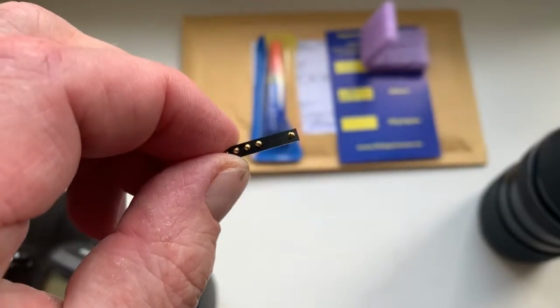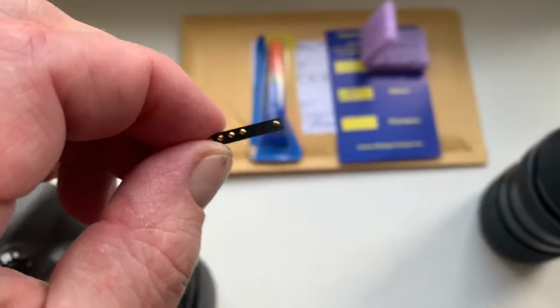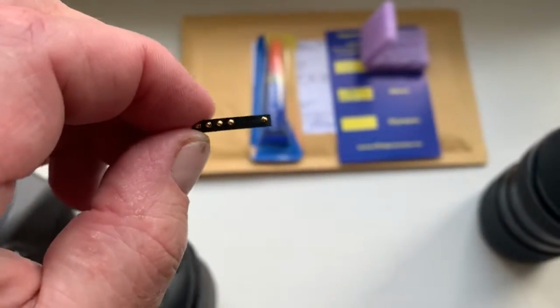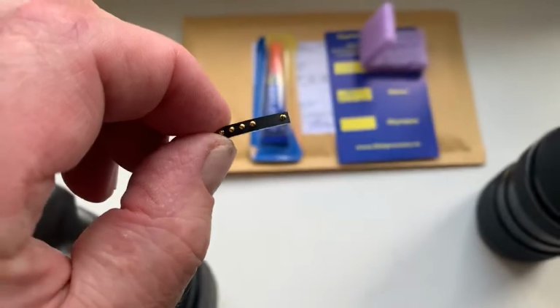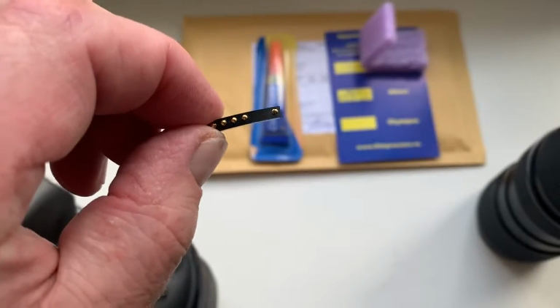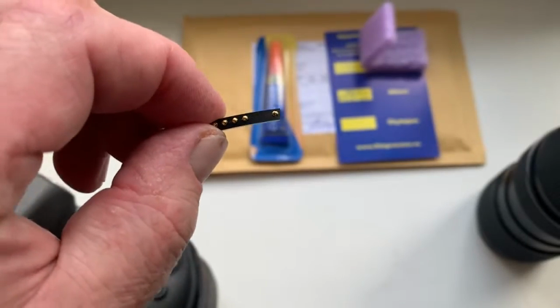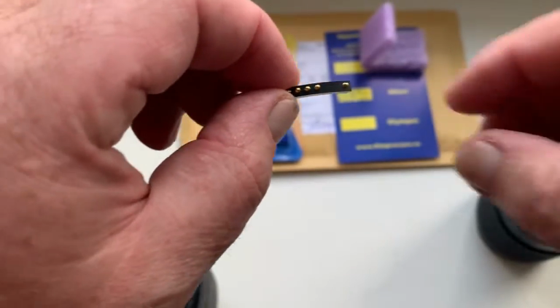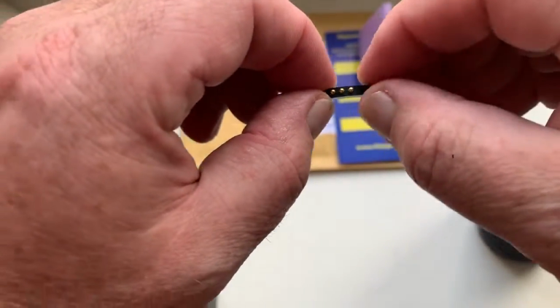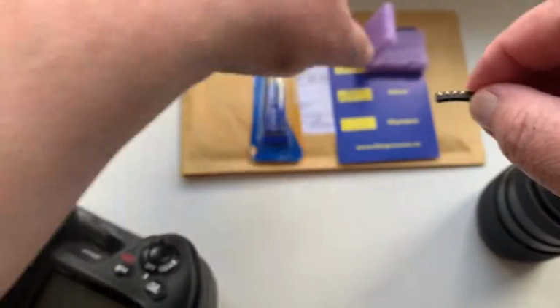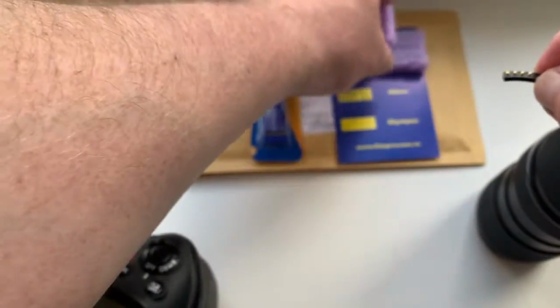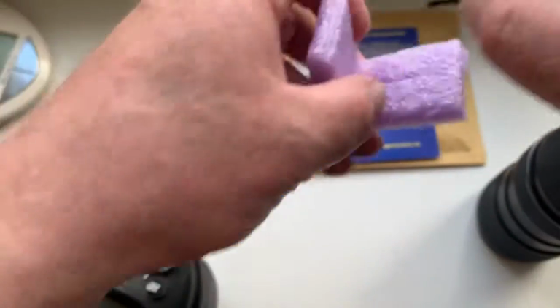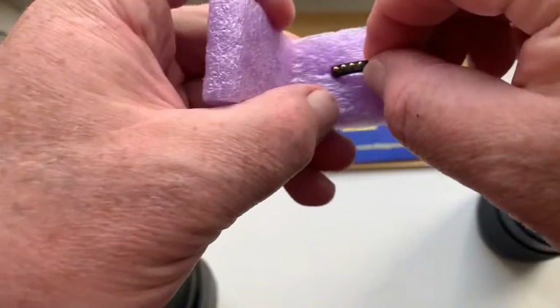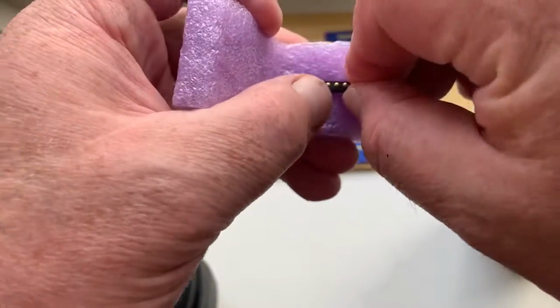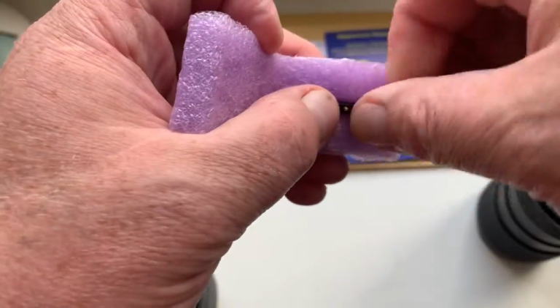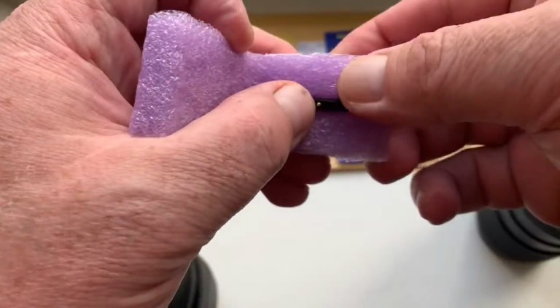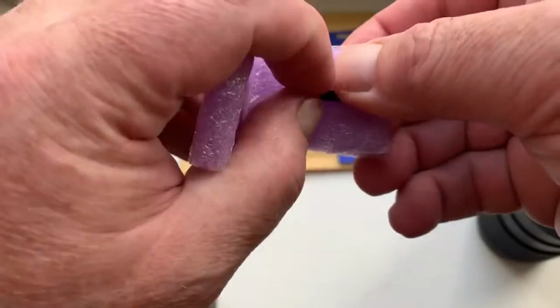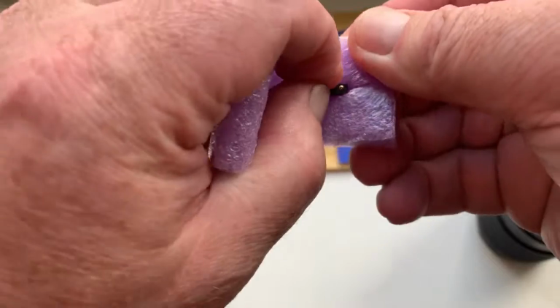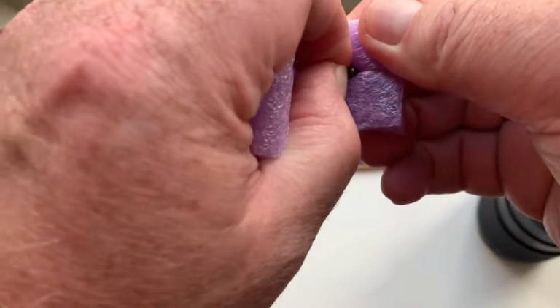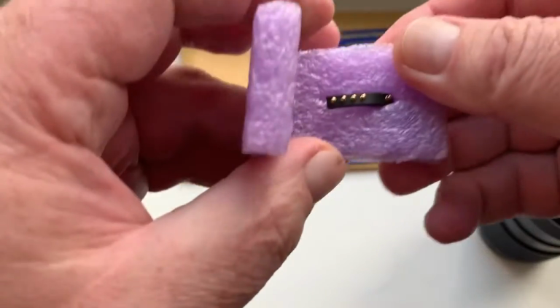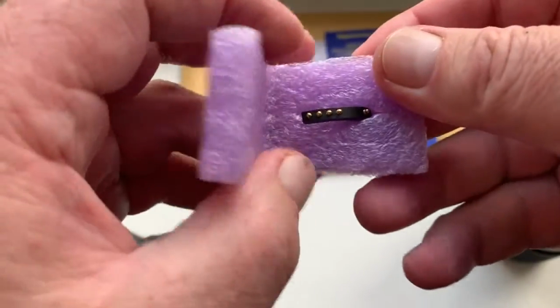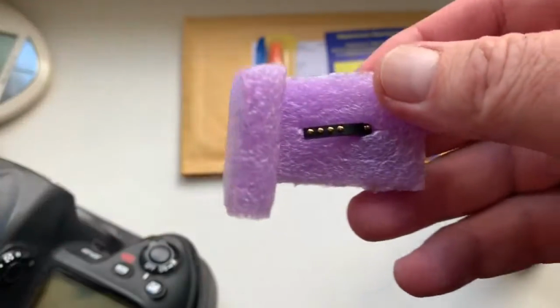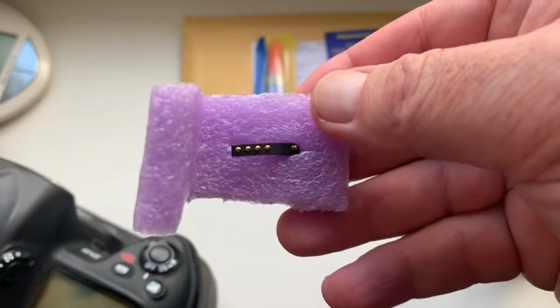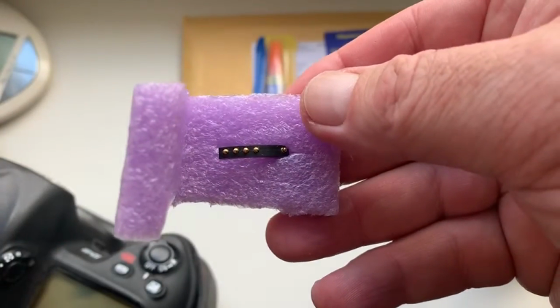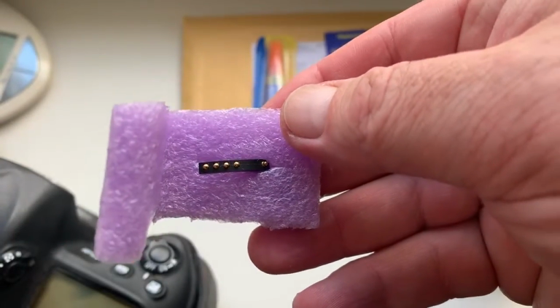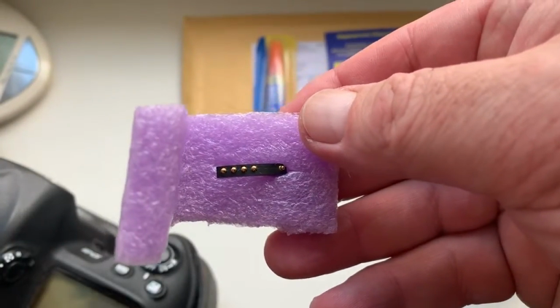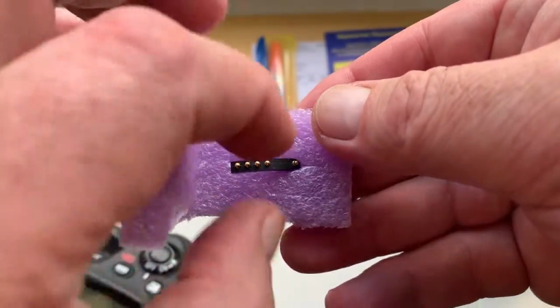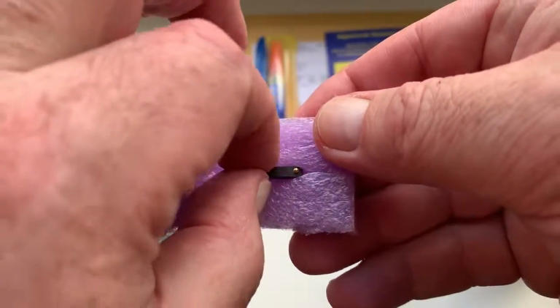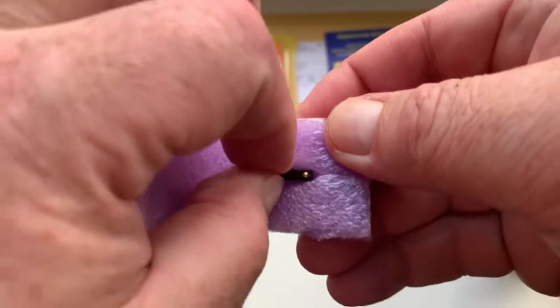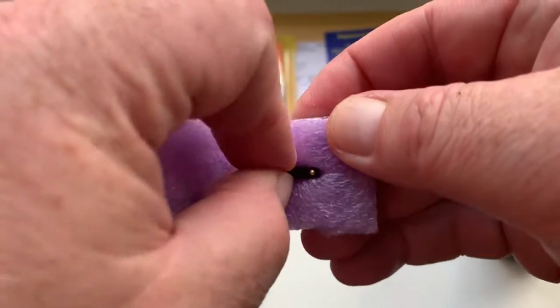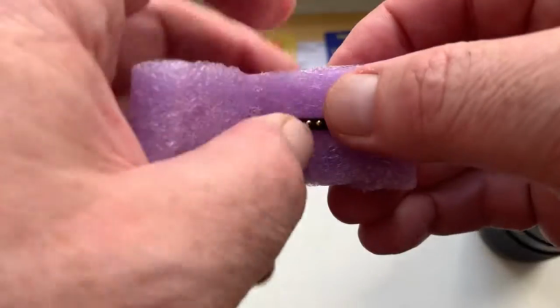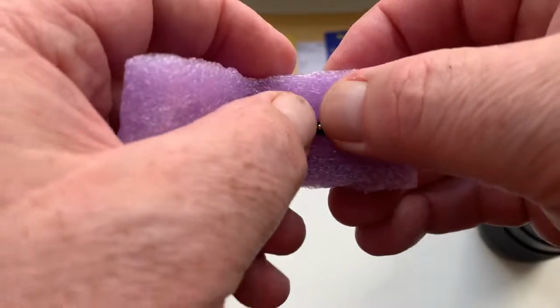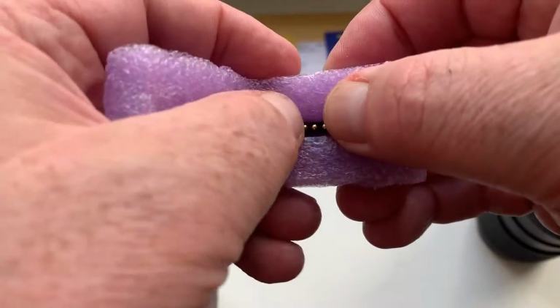This is your chip, fully locked, fully pre-programmed, not damaged. Be very careful with the chip and it will work for a long, long time.